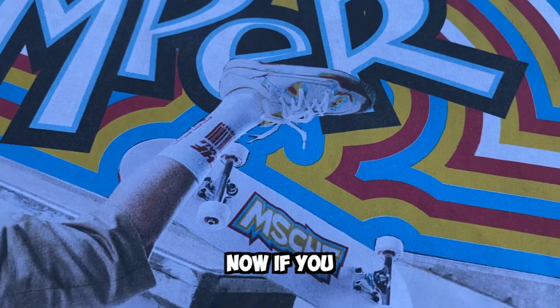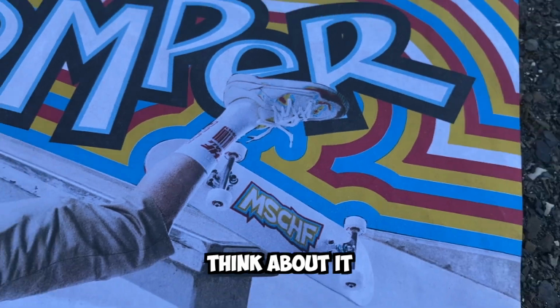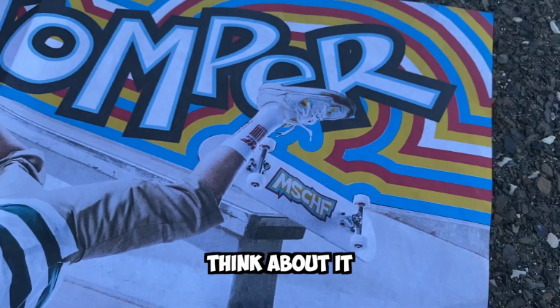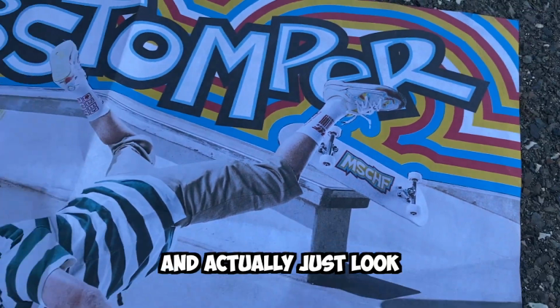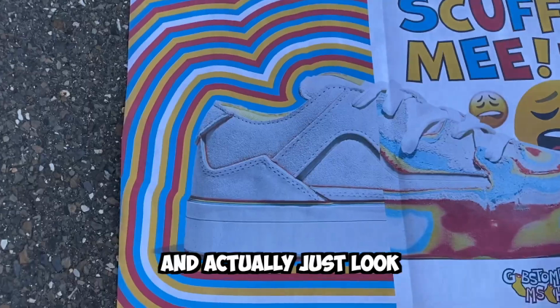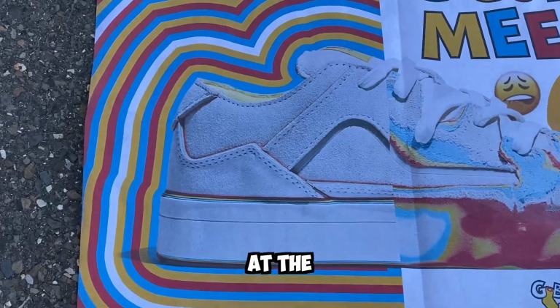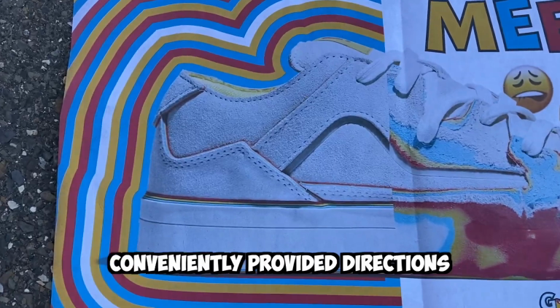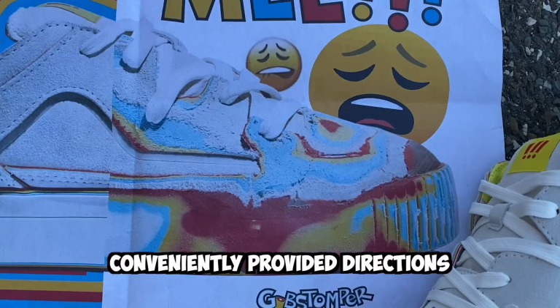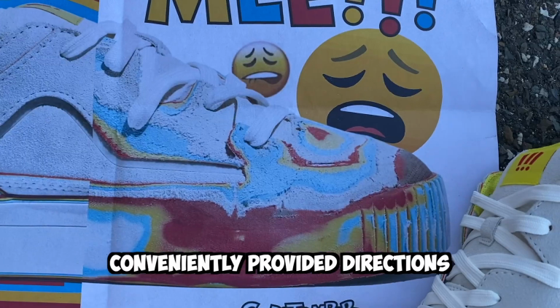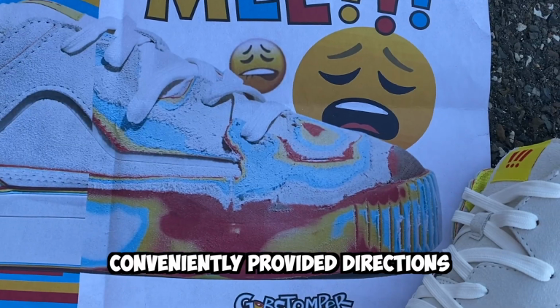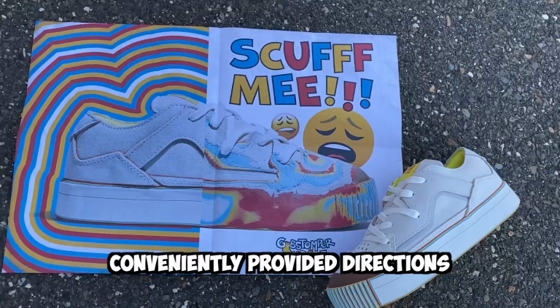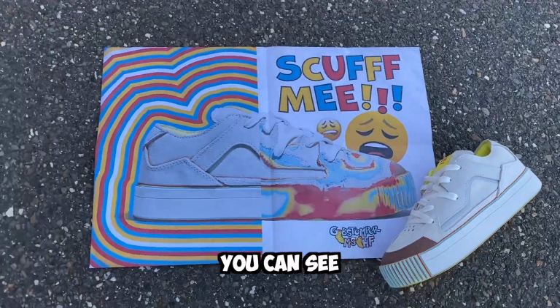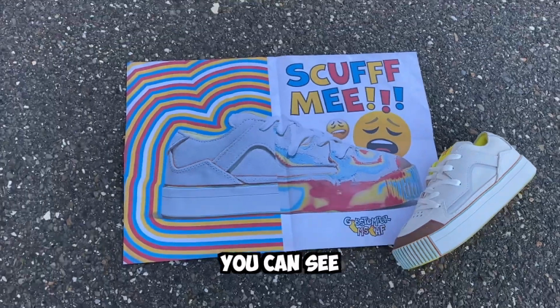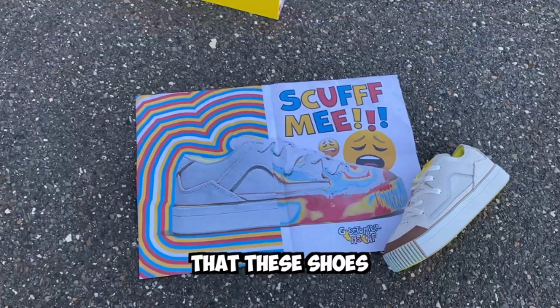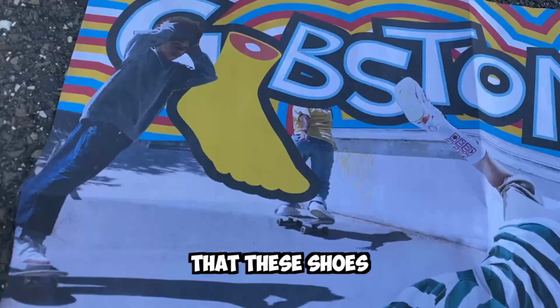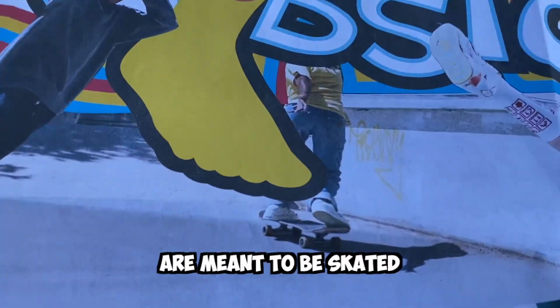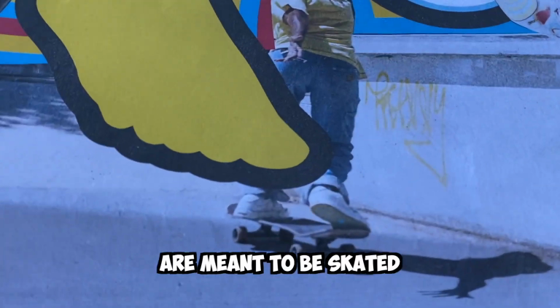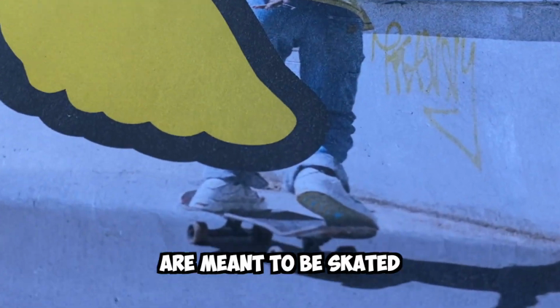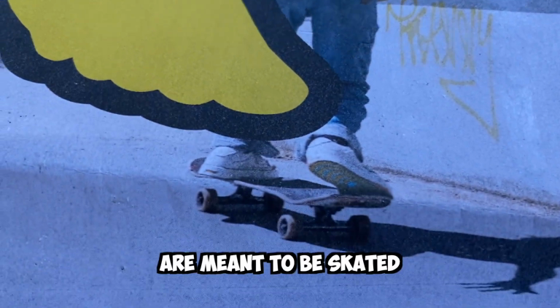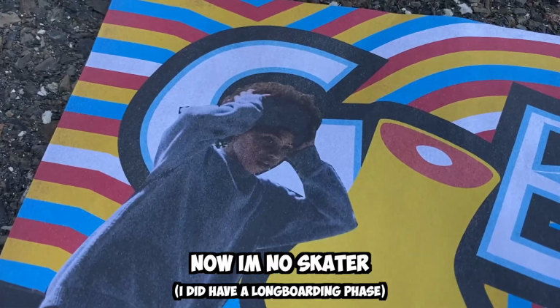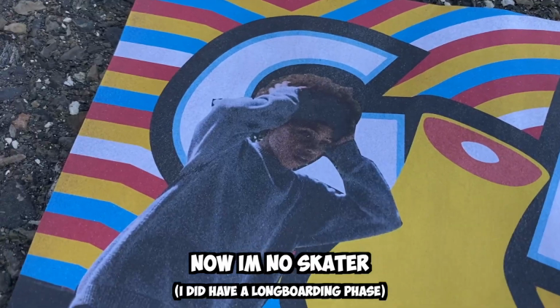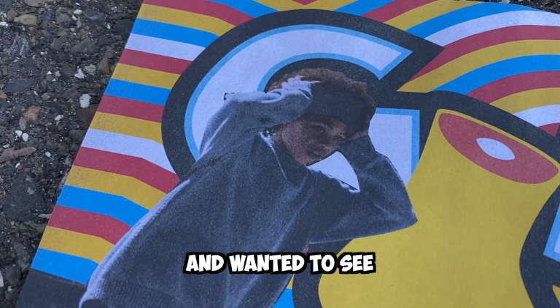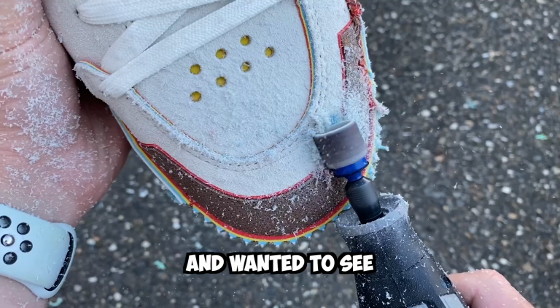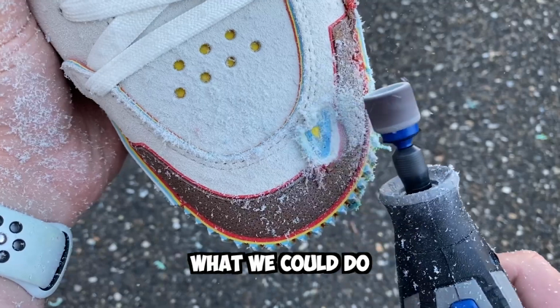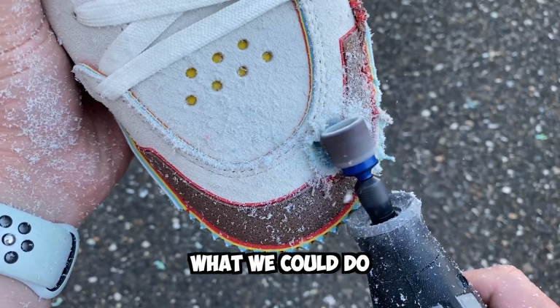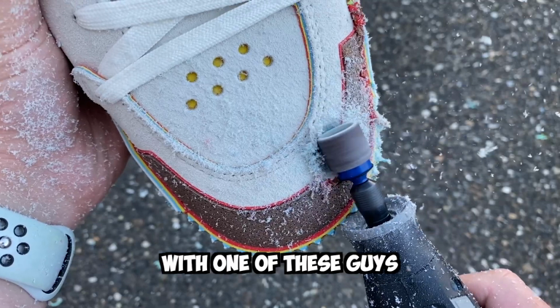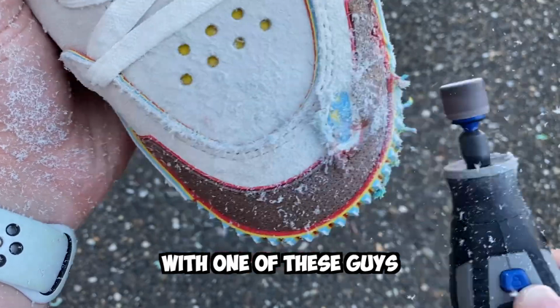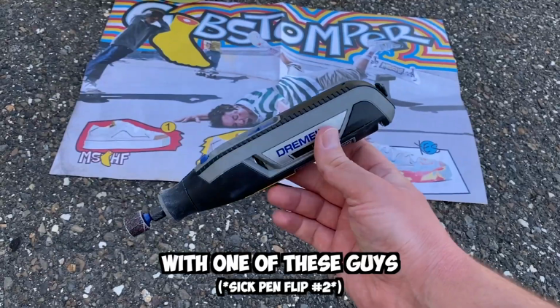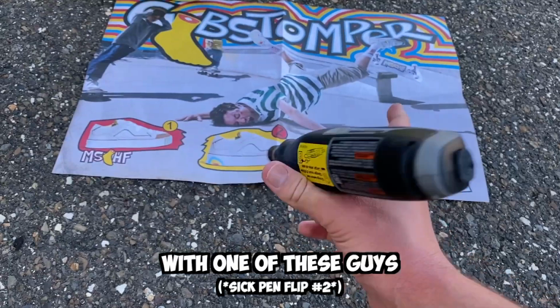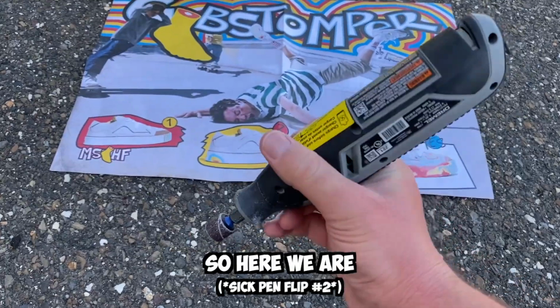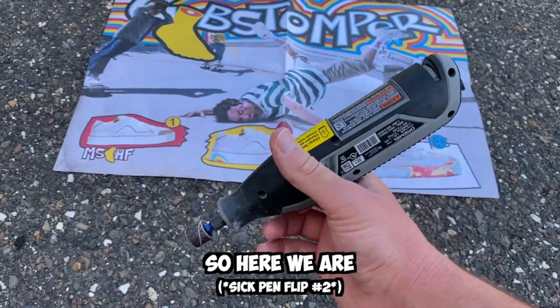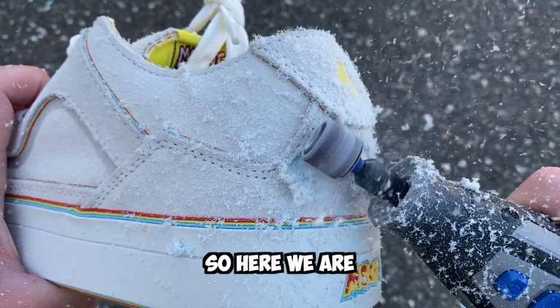If you think about it and actually just look at the conveniently provided directions, you can see that these shoes are meant to be skated. I'm no skater, but I wanted to see what we could do with one of these, so here we are.